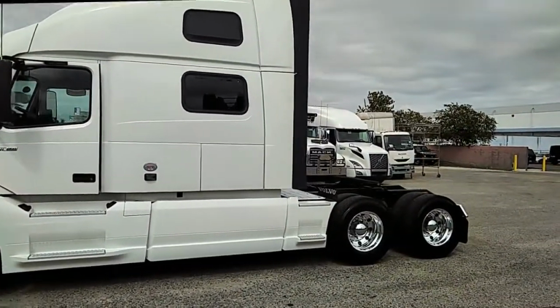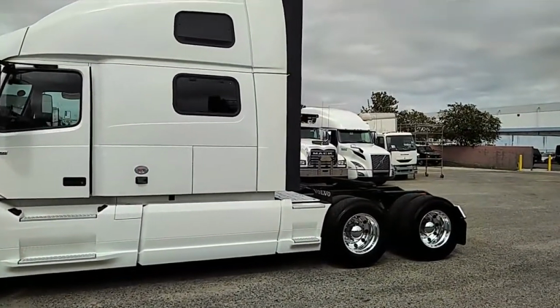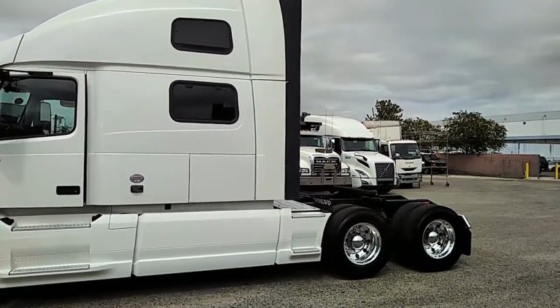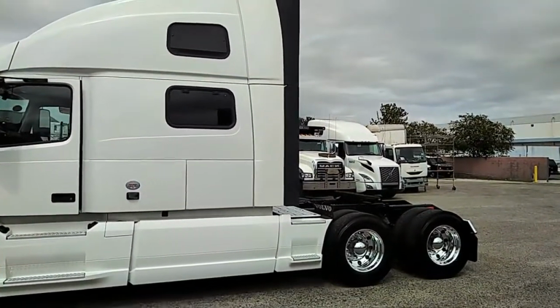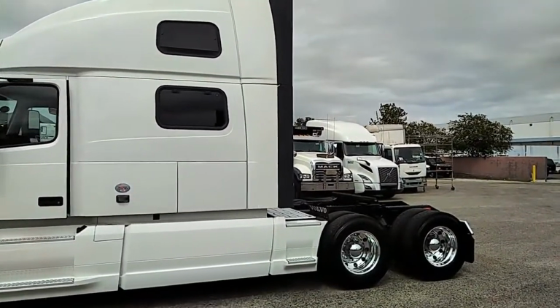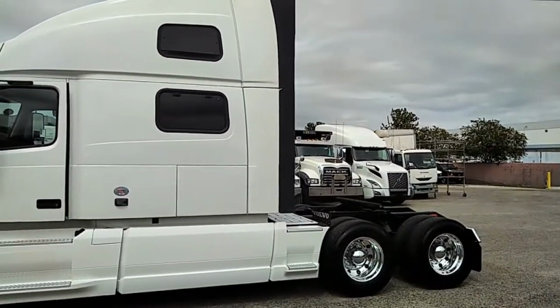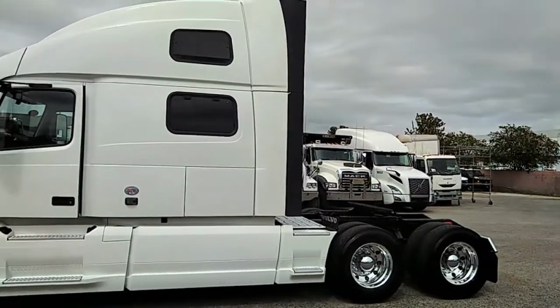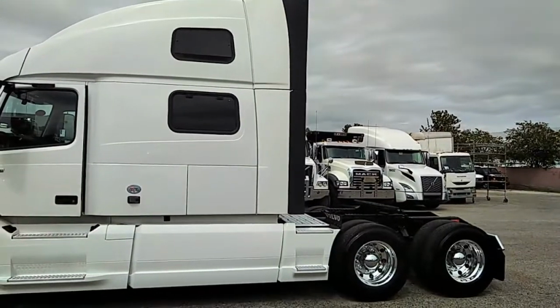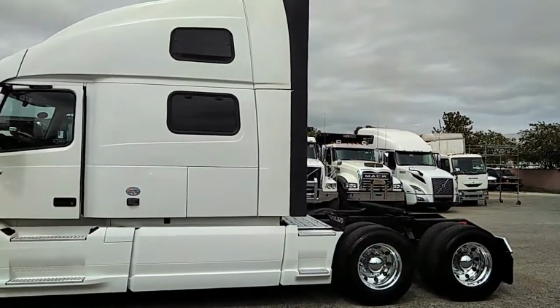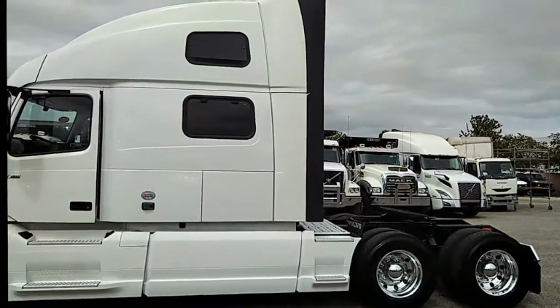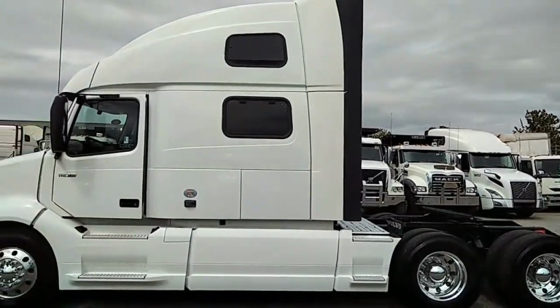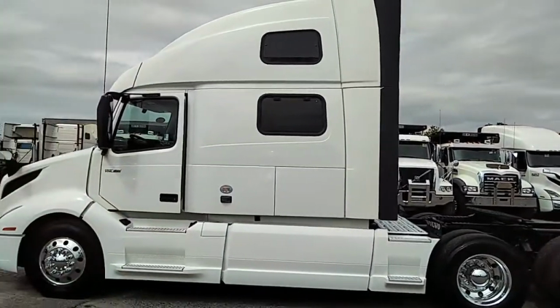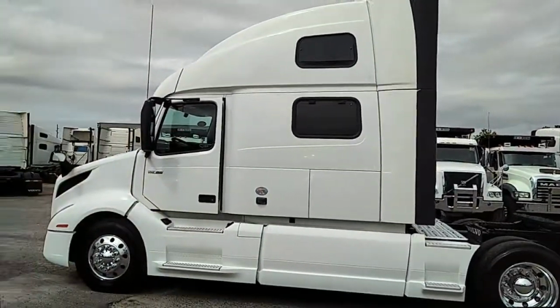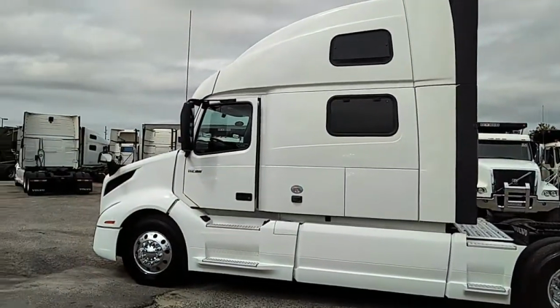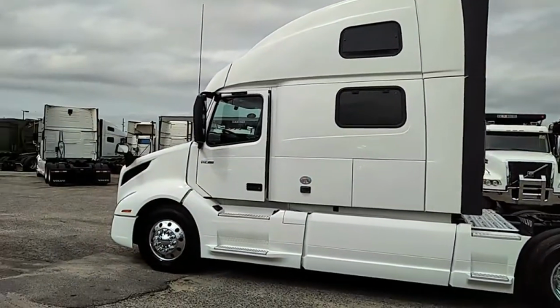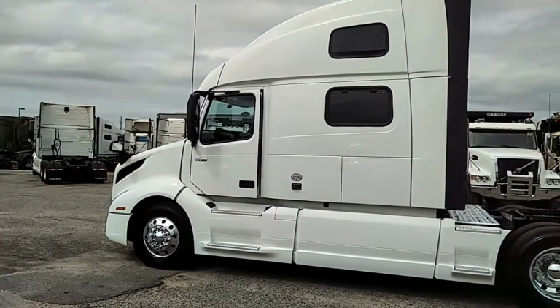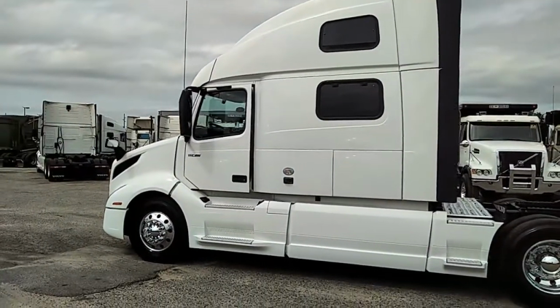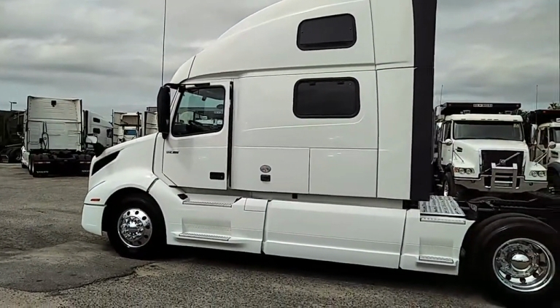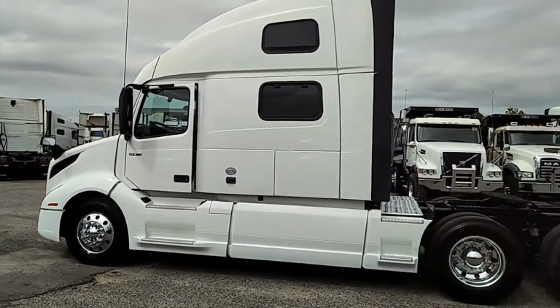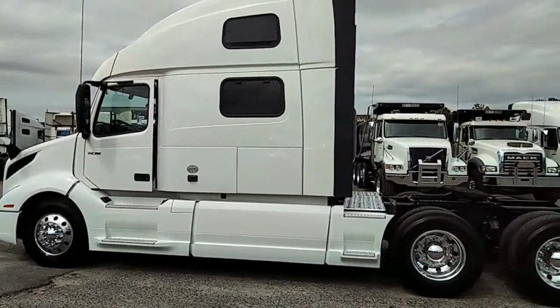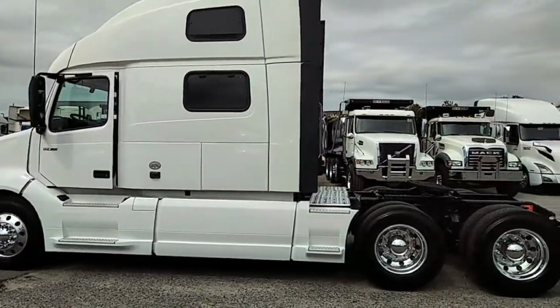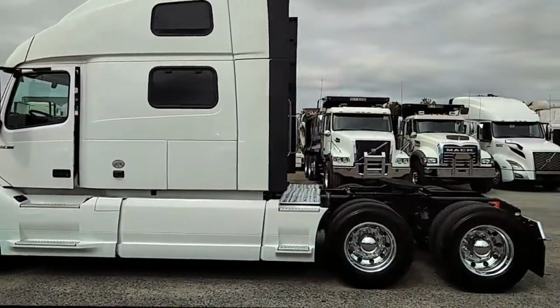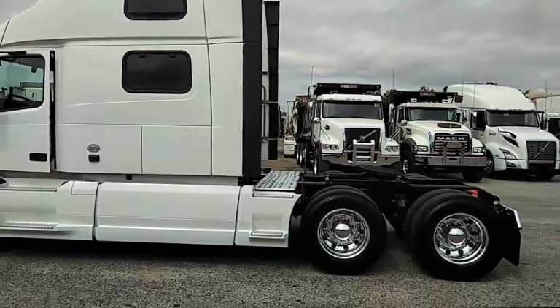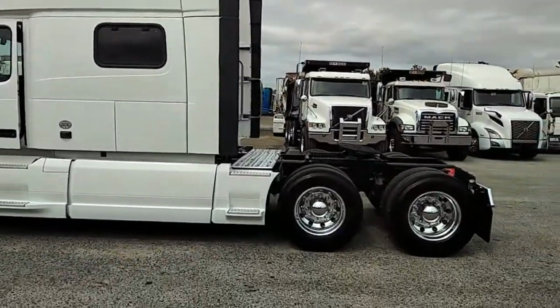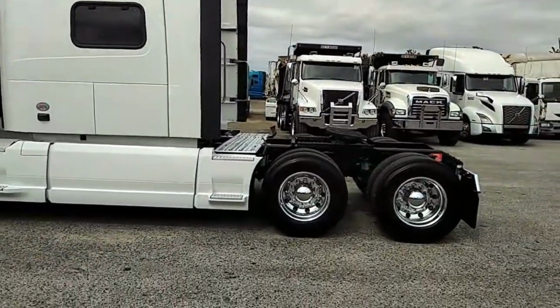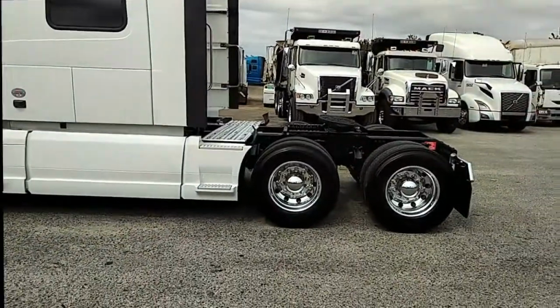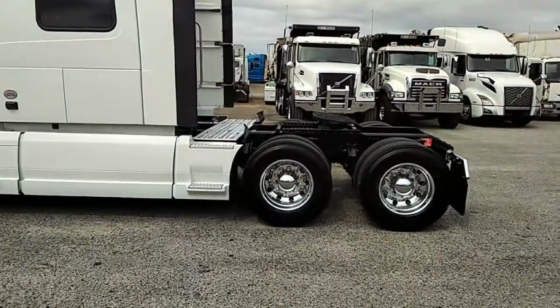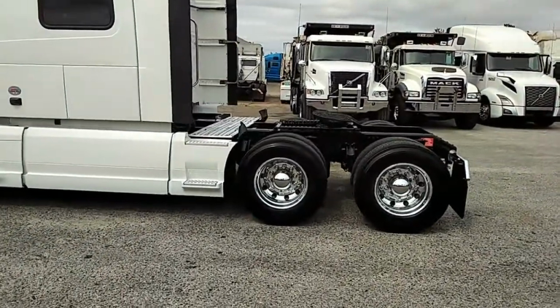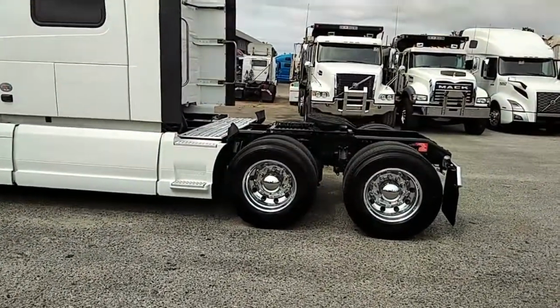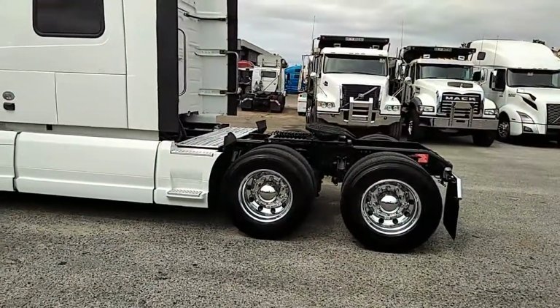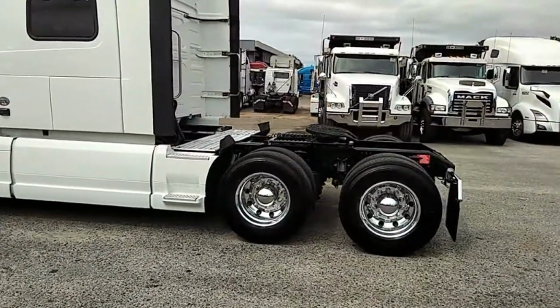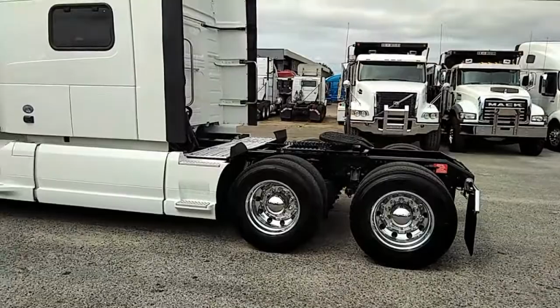Pricing is in the mid-130s to upper-130s on these. These do have the workstations, inverters, and the Savada system for collision avoidance, which is really nice. A lot of carriers are looking for that specifically these days.